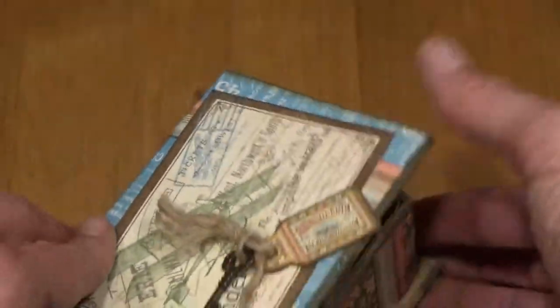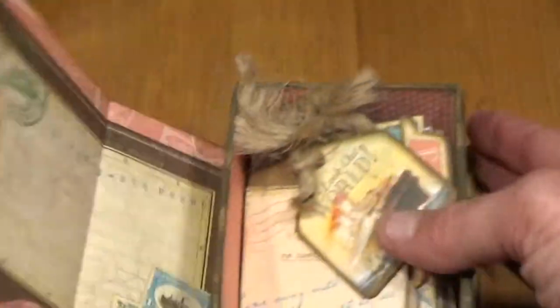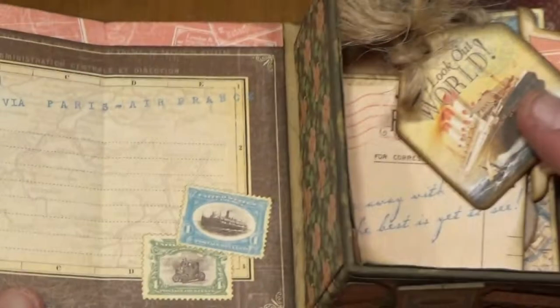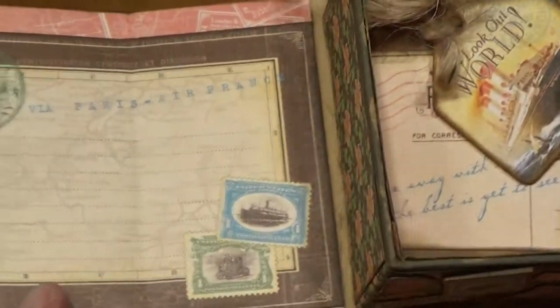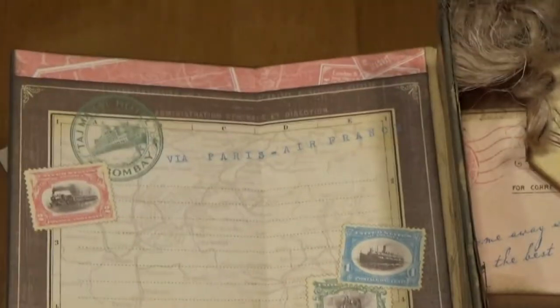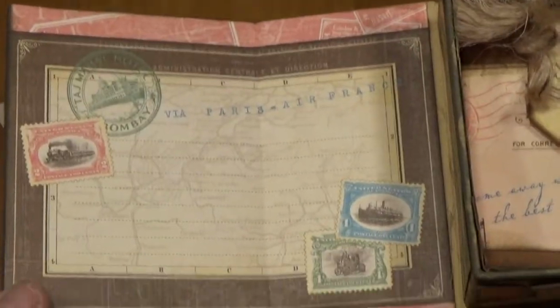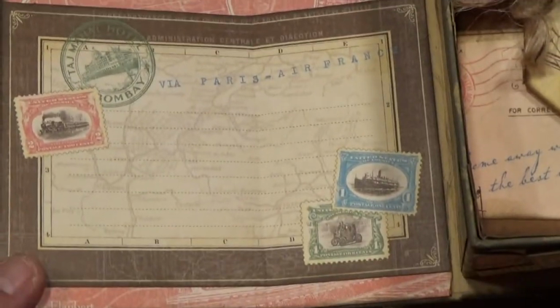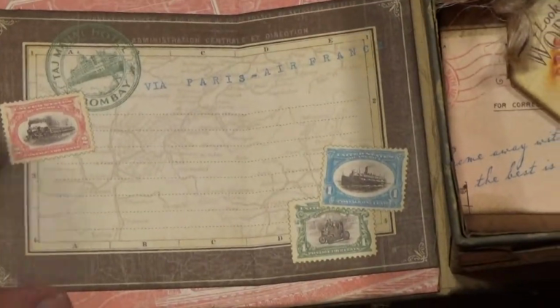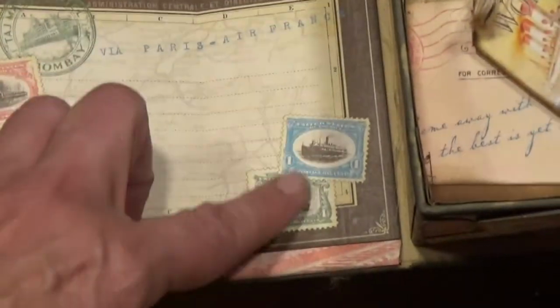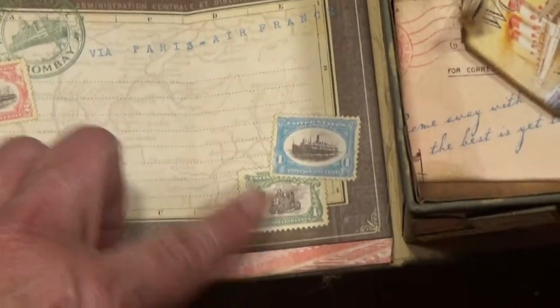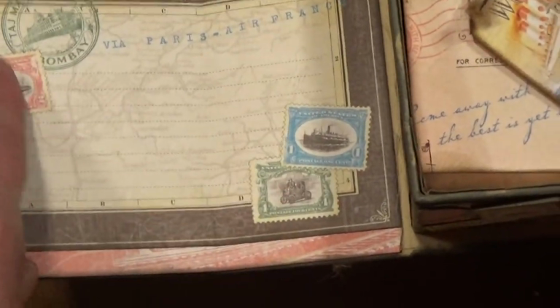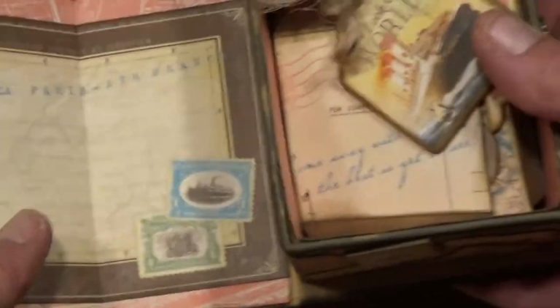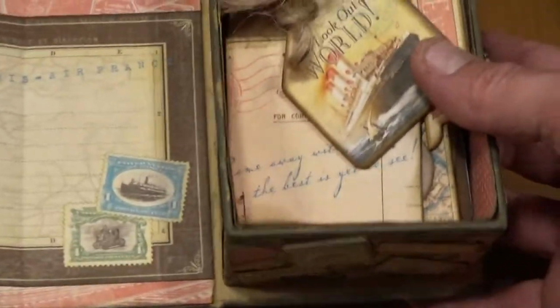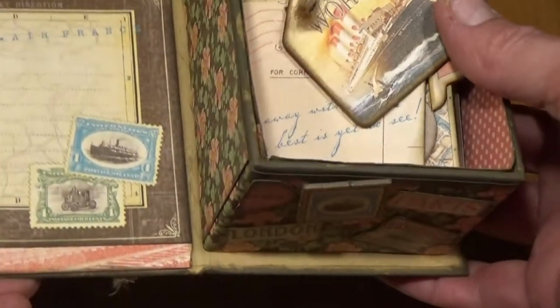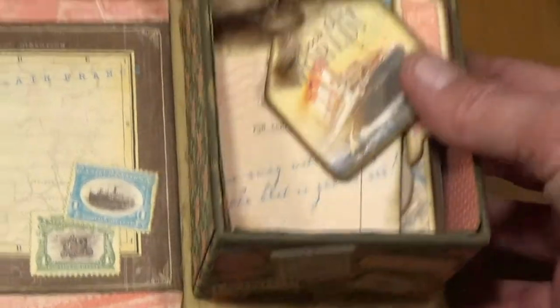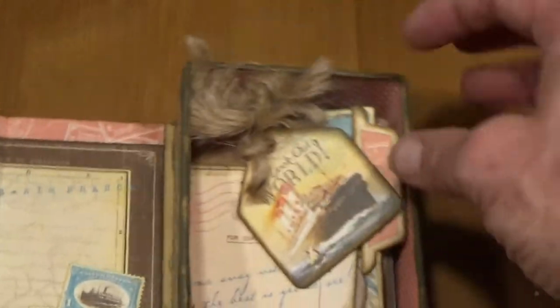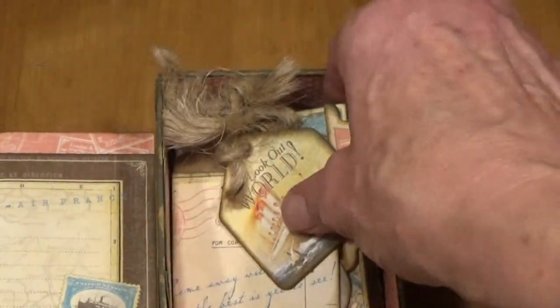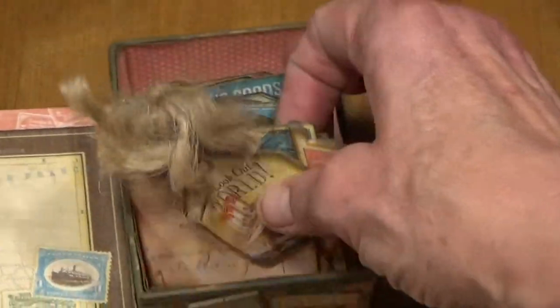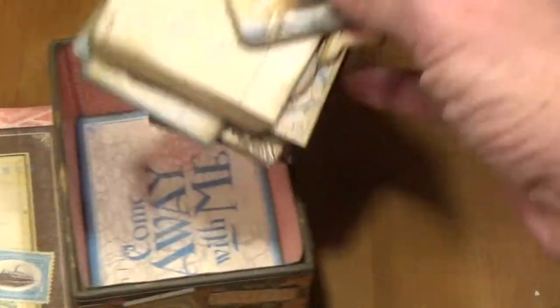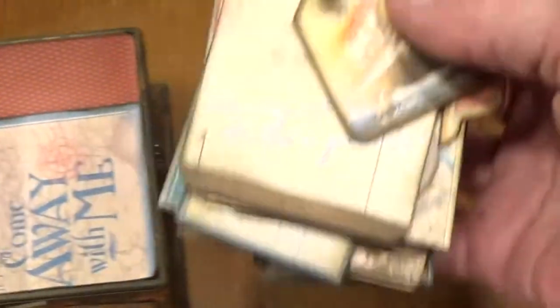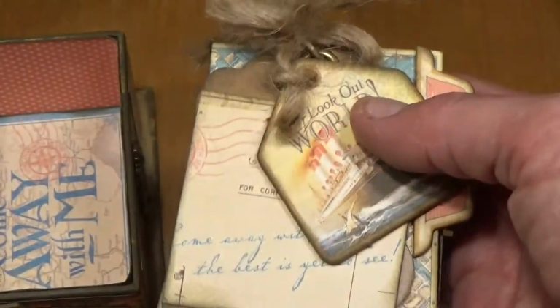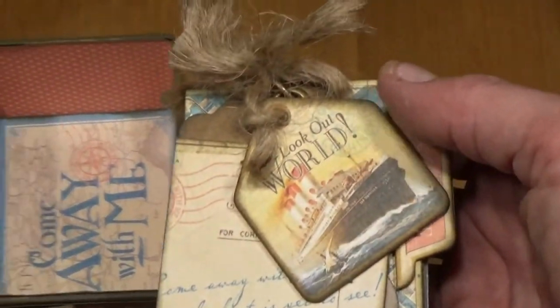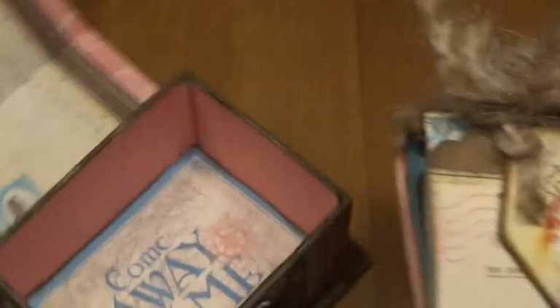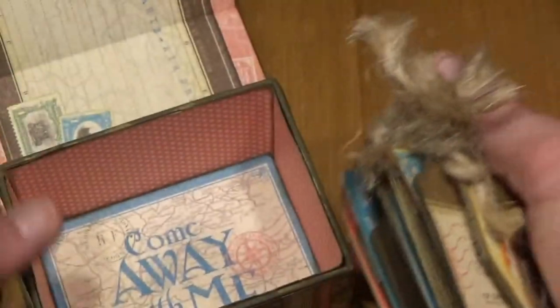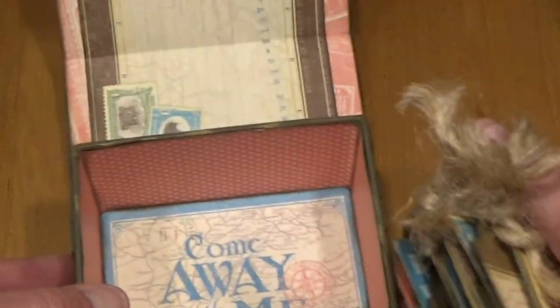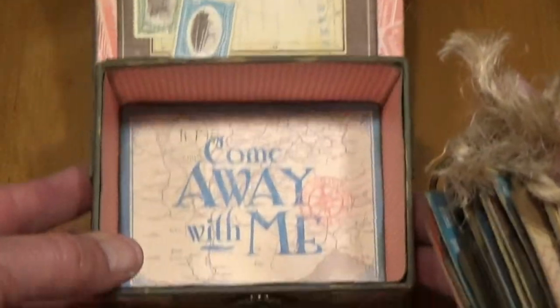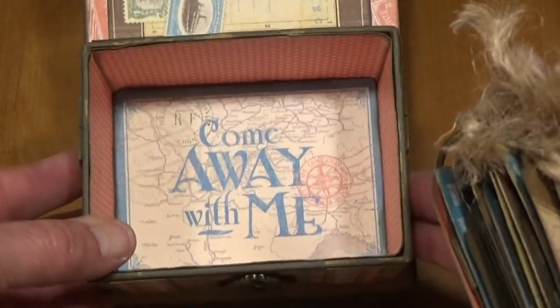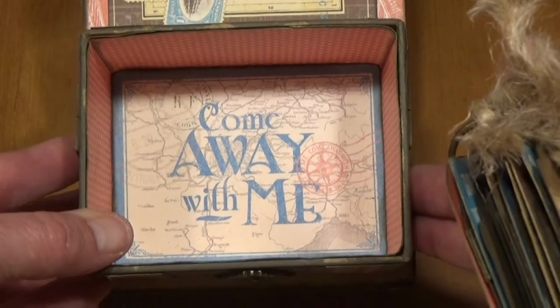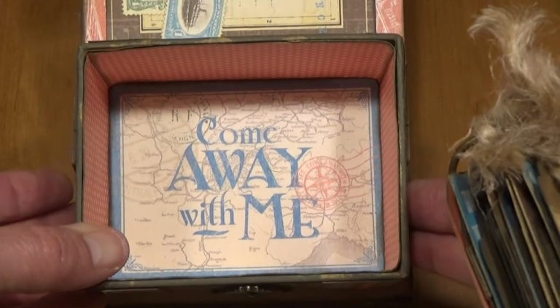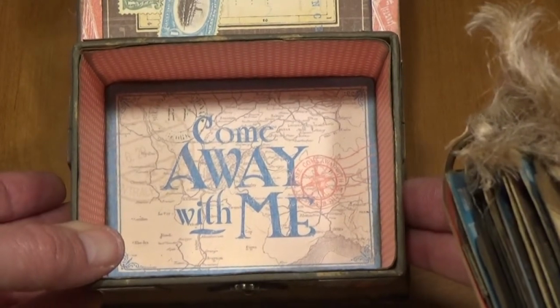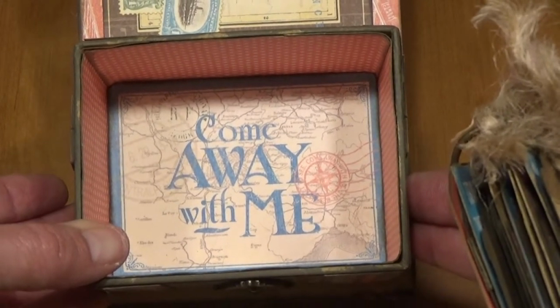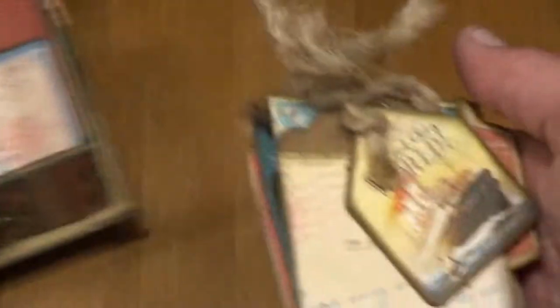And then when you open it, there's a postcard with a couple of stamps on it. And then there is a little mini album in here. The inside of the box is covered with Come Away With Me.